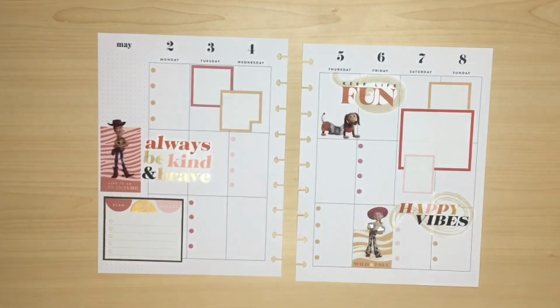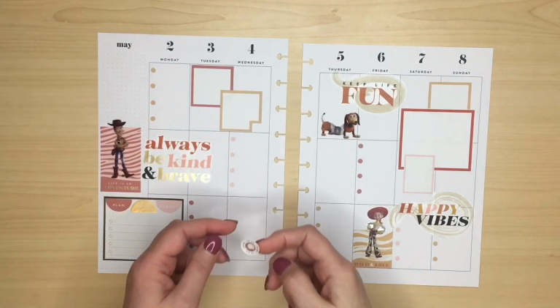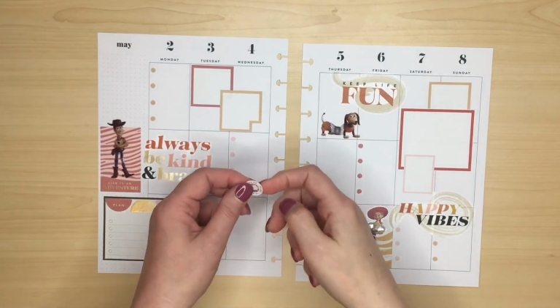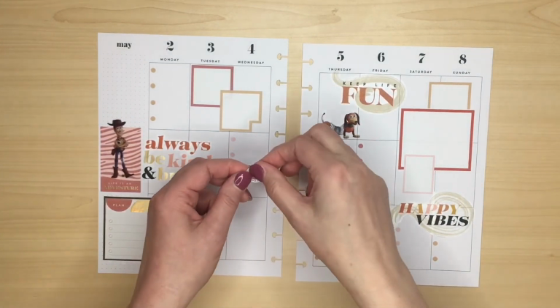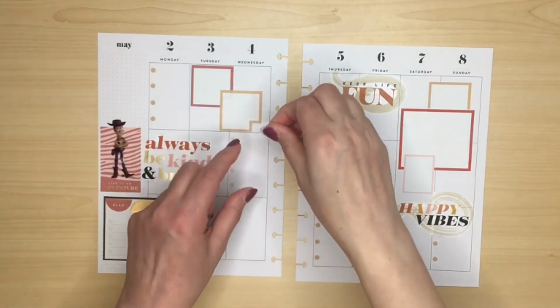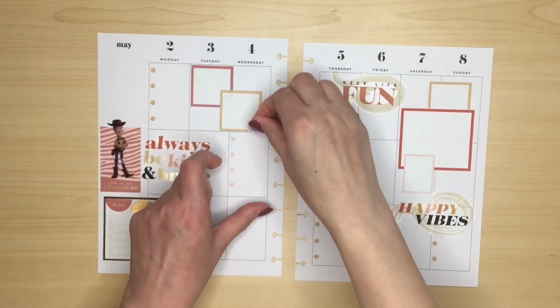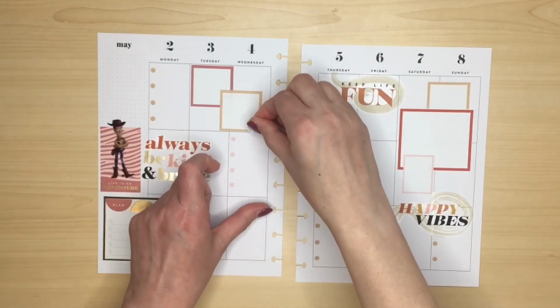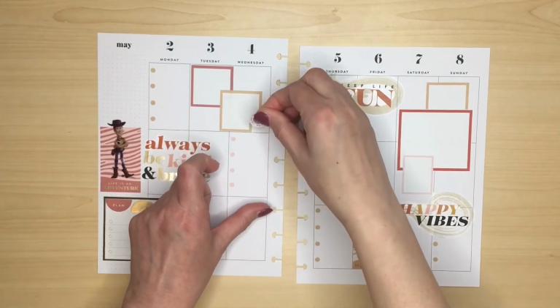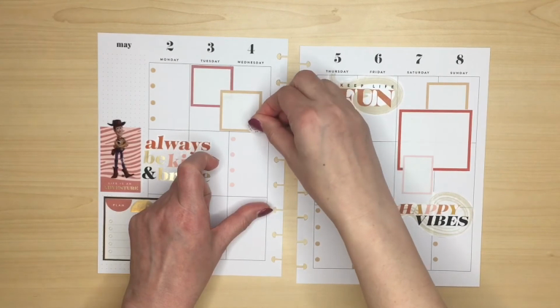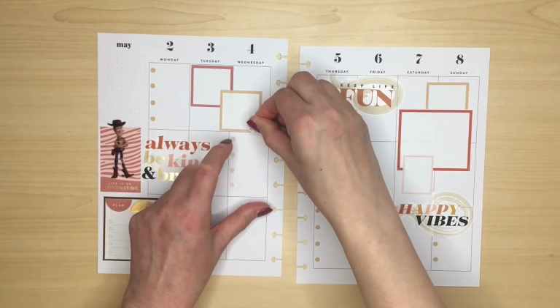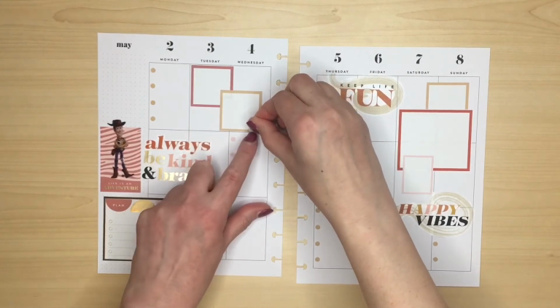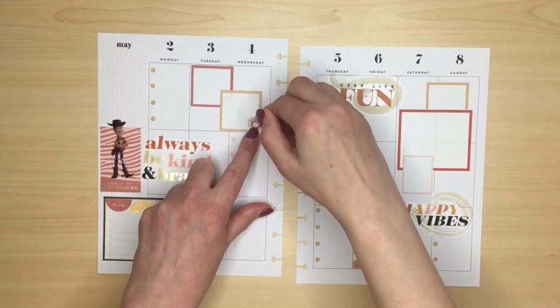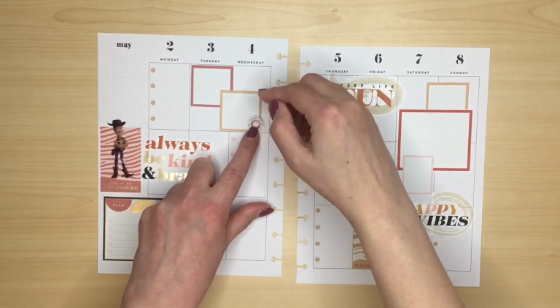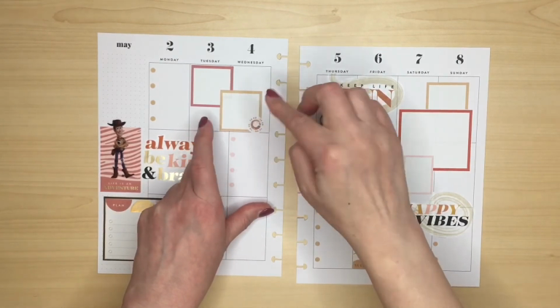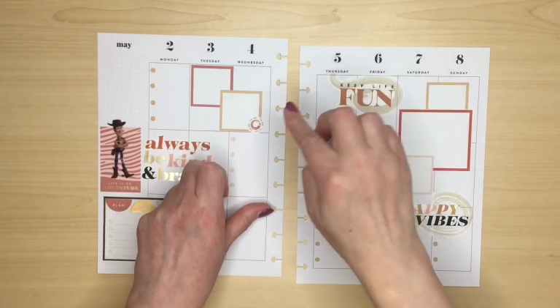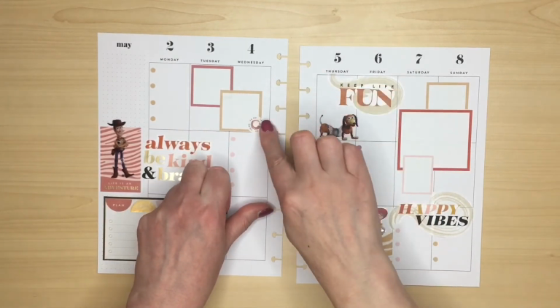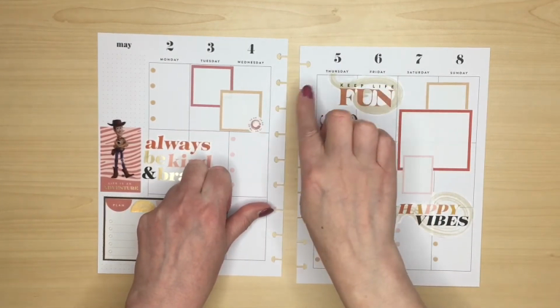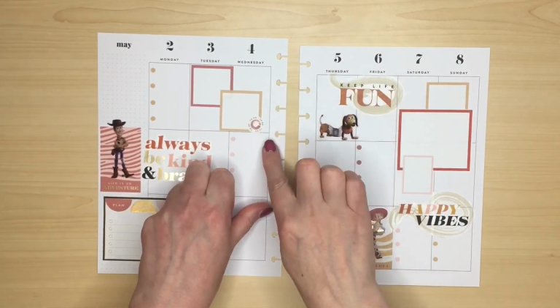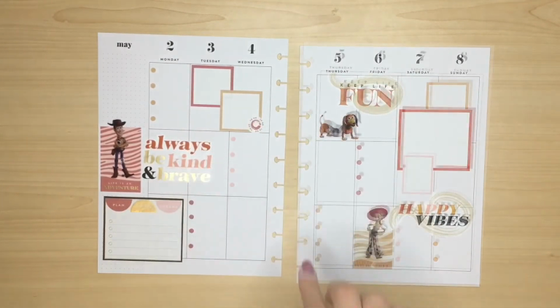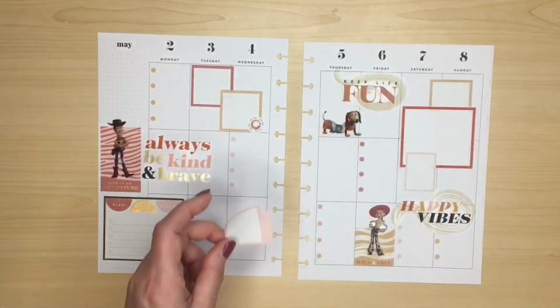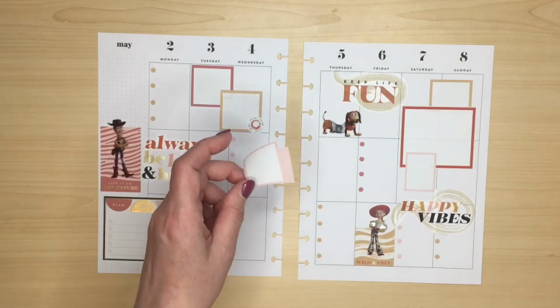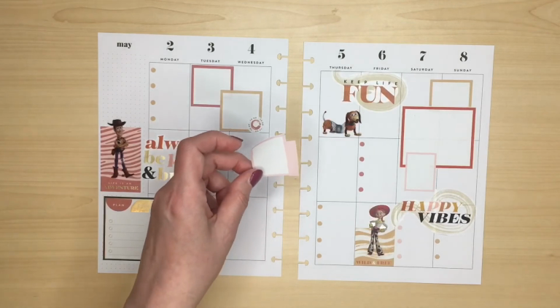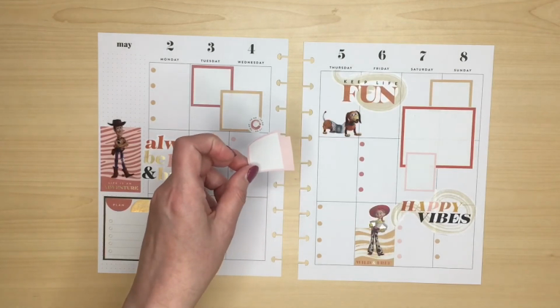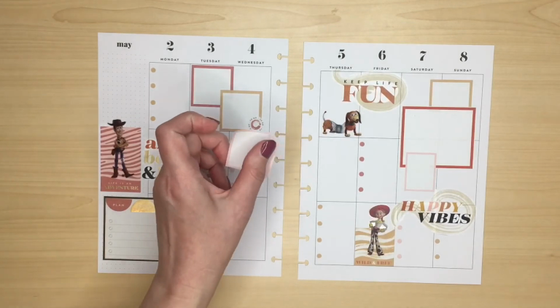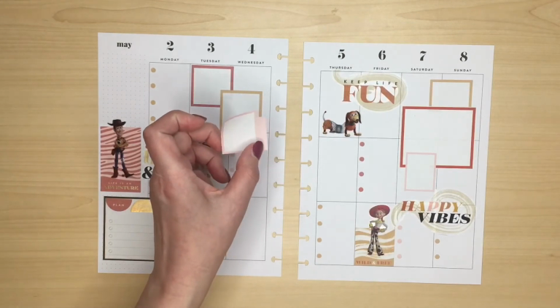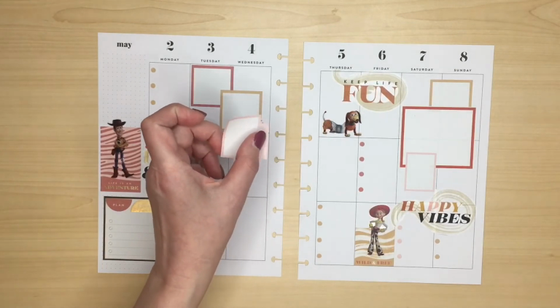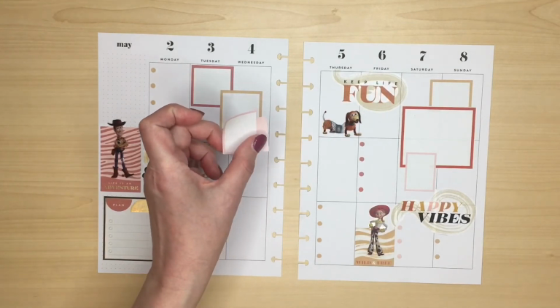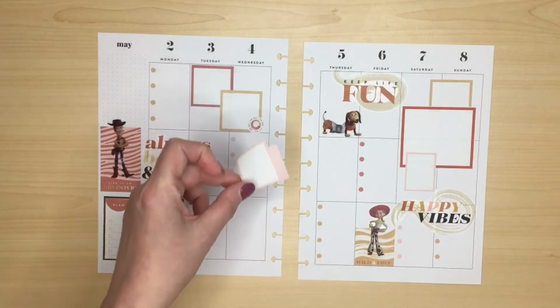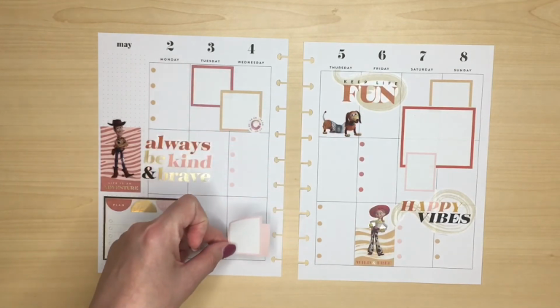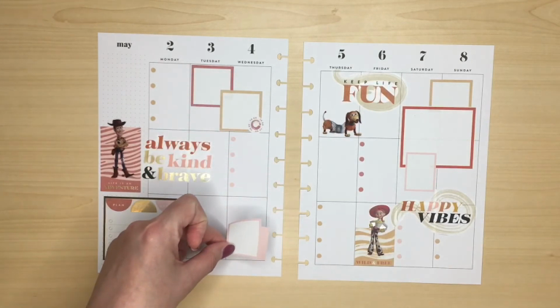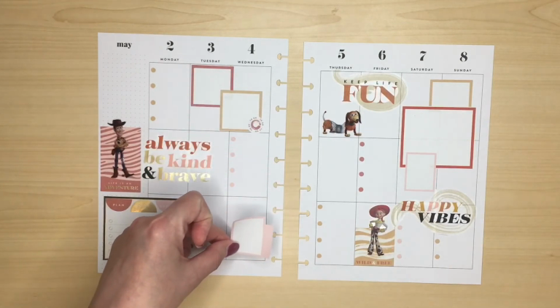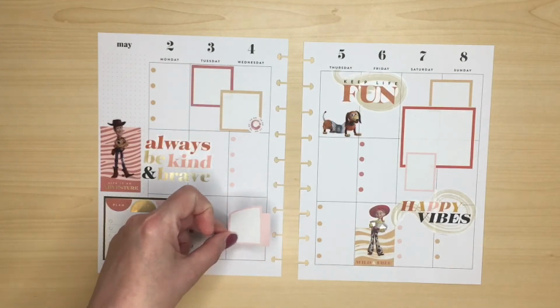How about this little to-do sticker? That should hopefully disguise it. Another sticker I'm going to cut up — just going to cut this extra bit off here so that it can fit in the box down here.